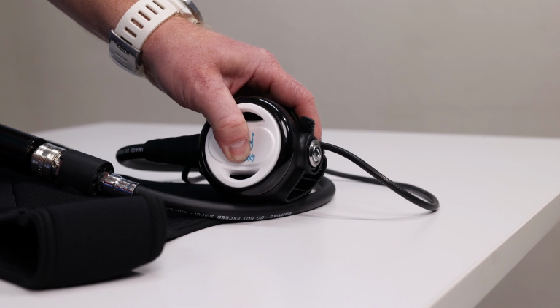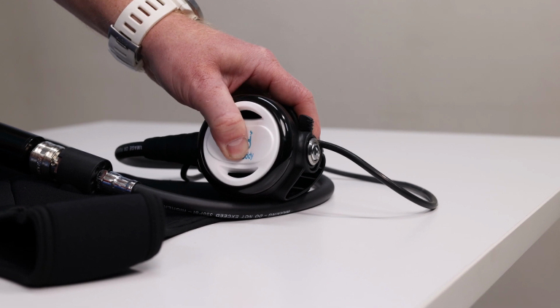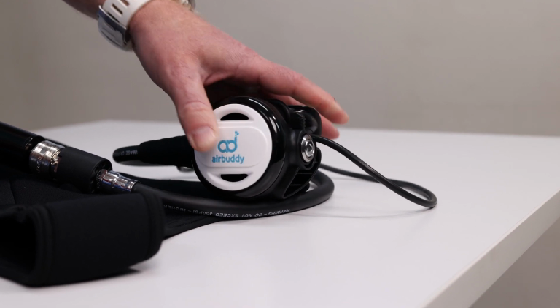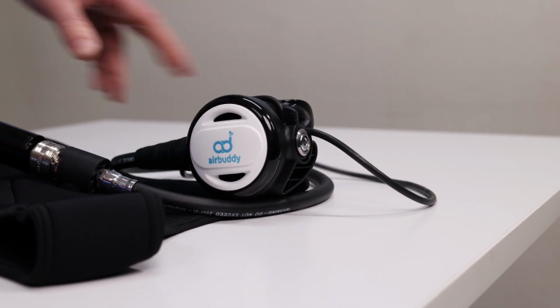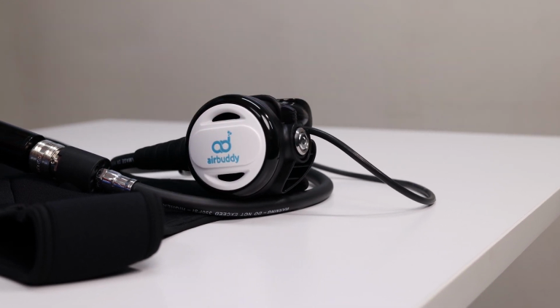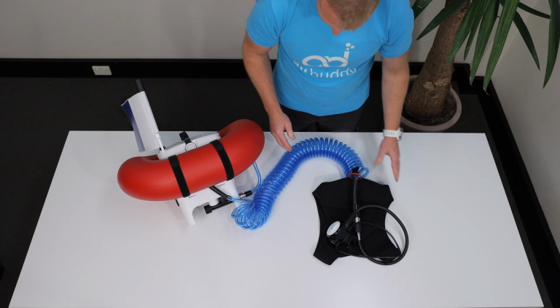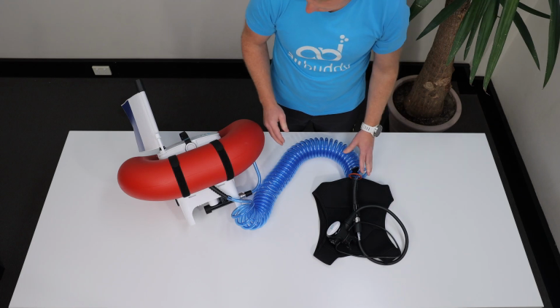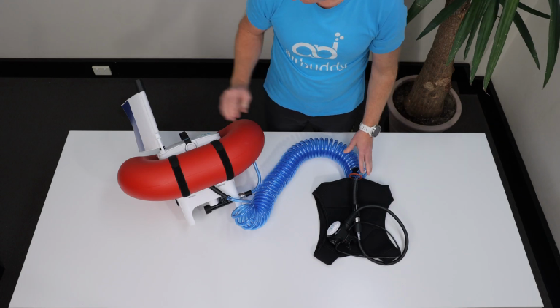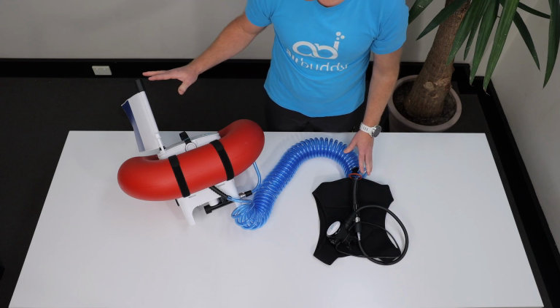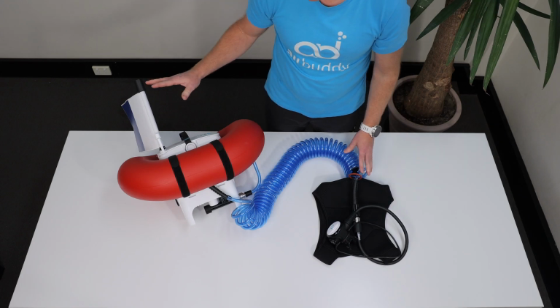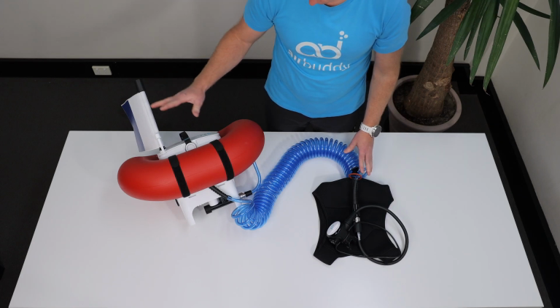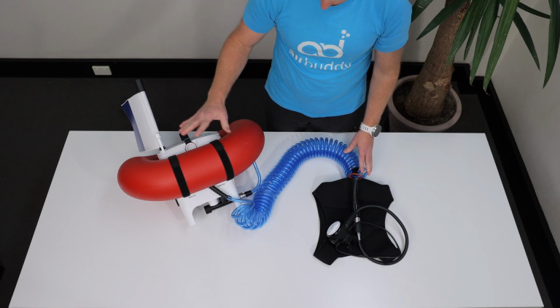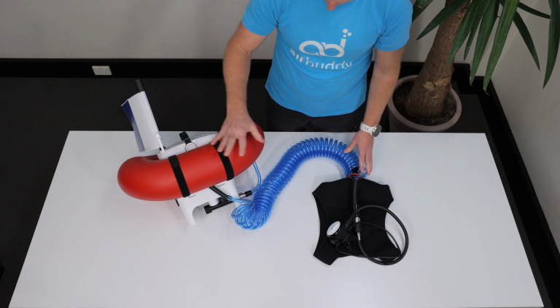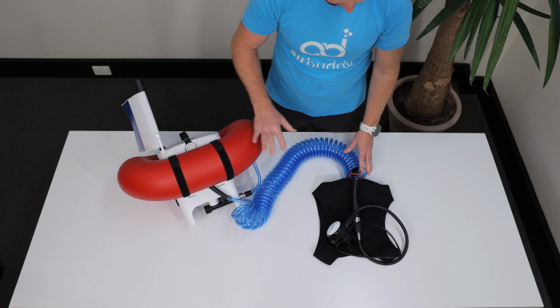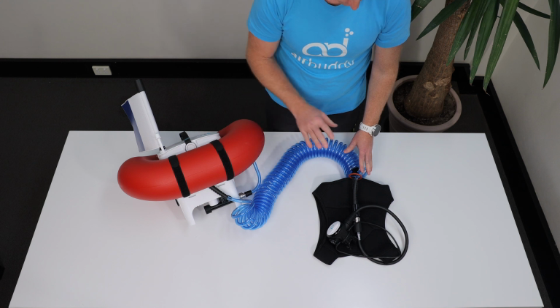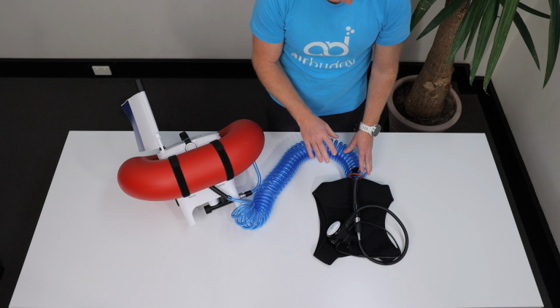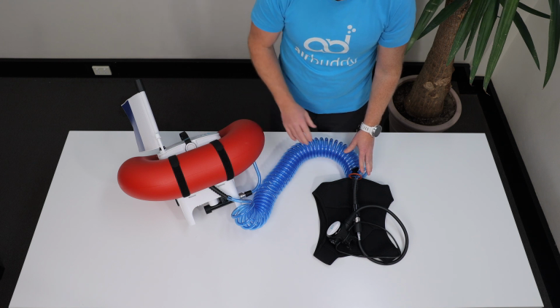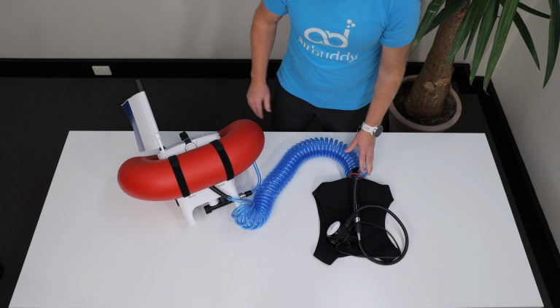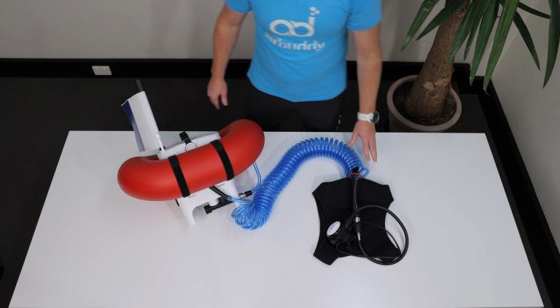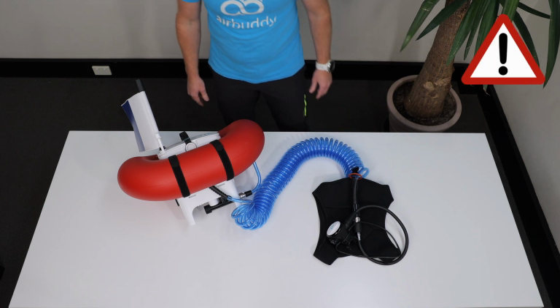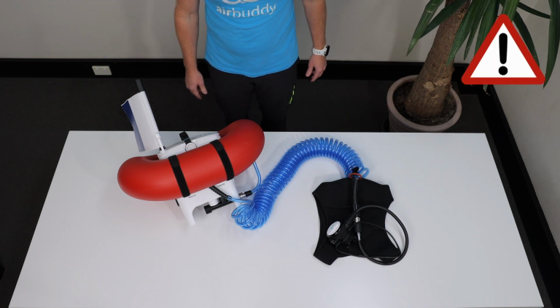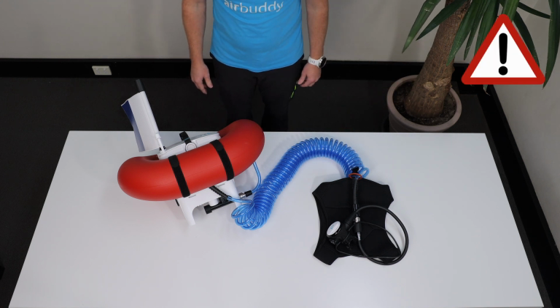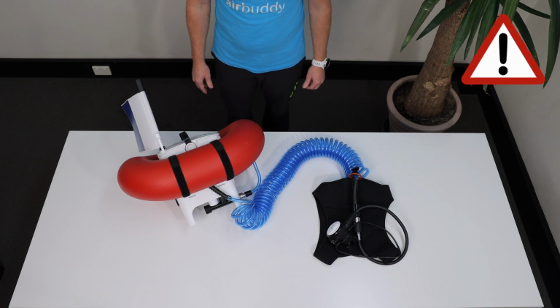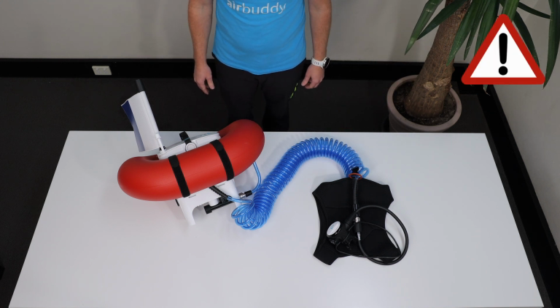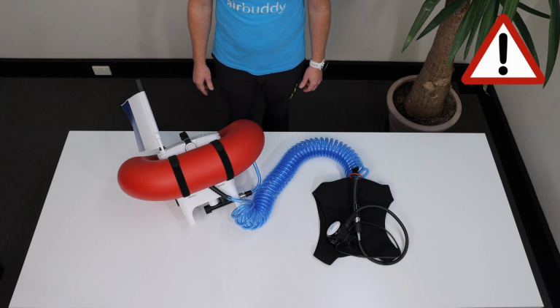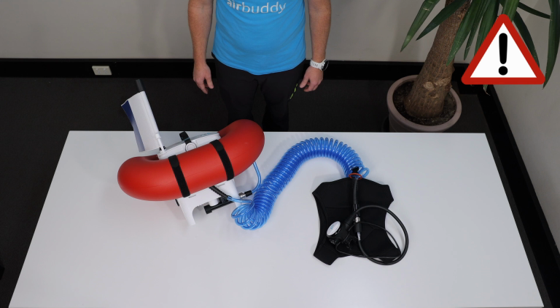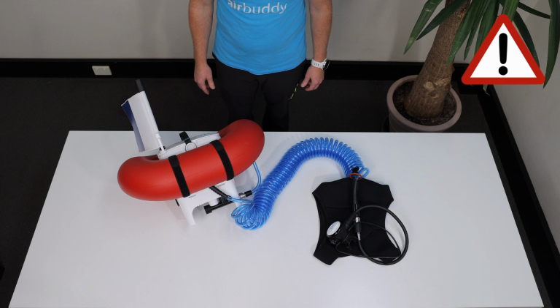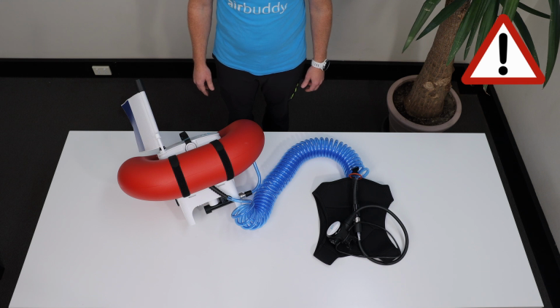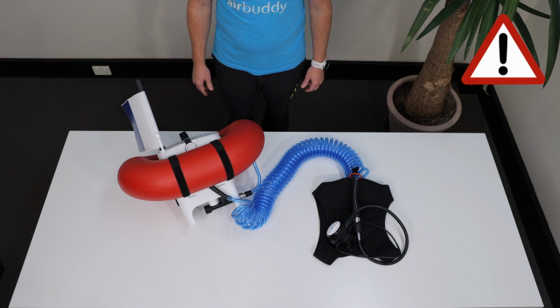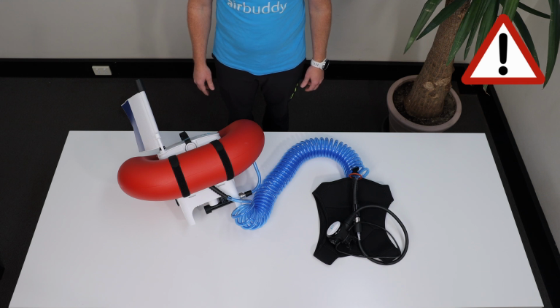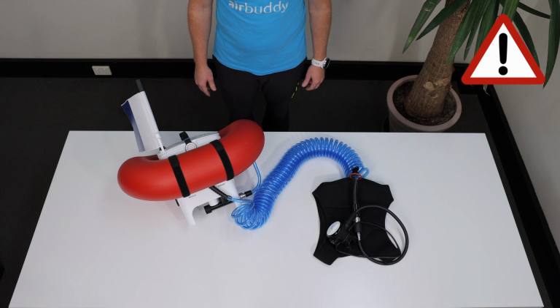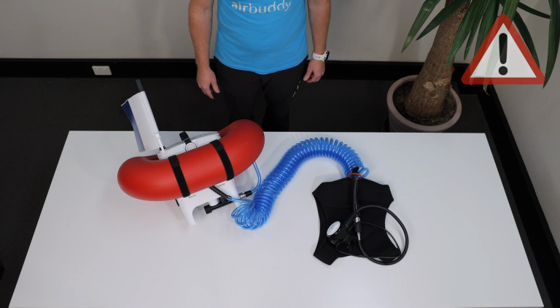And finally, L stands for look again at the entire assembly to make sure that no components are missing or appear to be loose. If you have any doubts, refrain from diving and get in touch with the Air Buddy customer support.